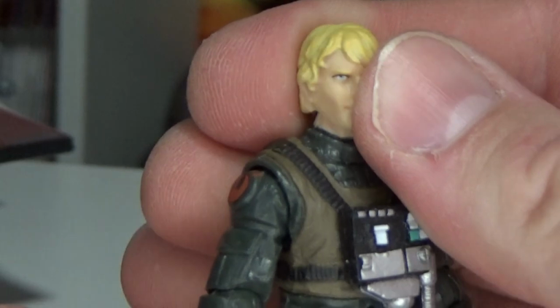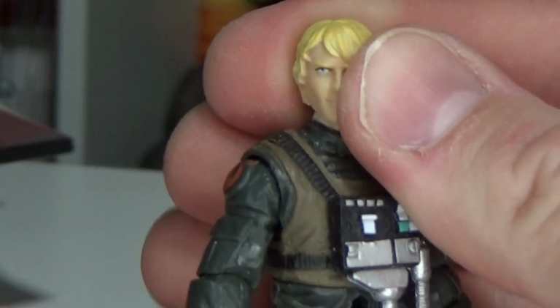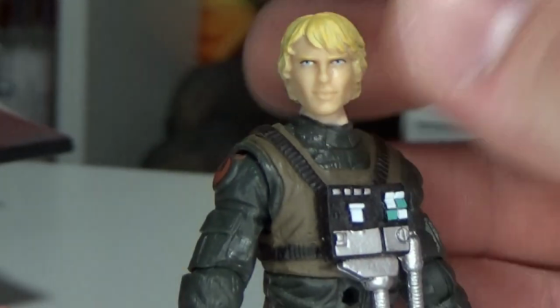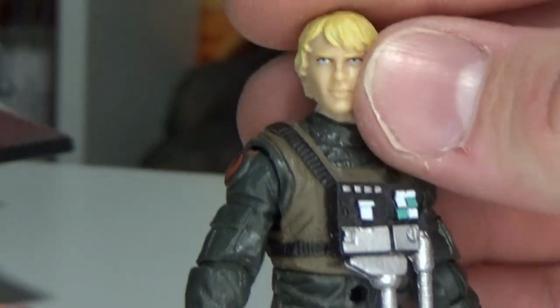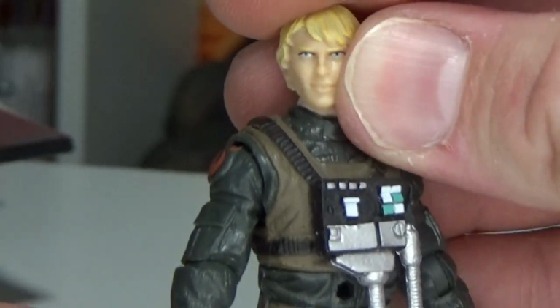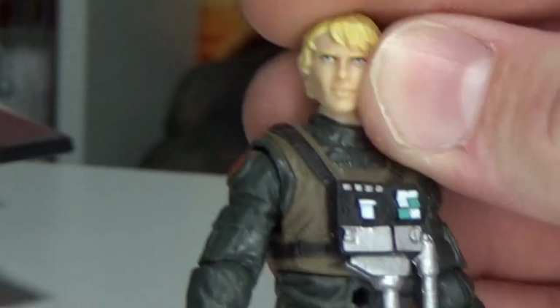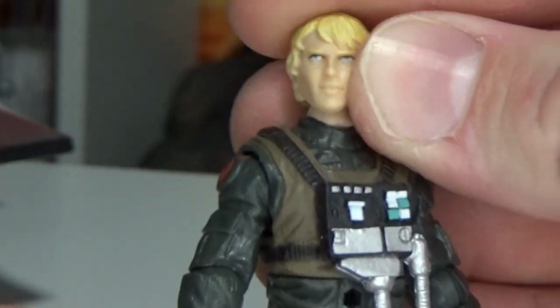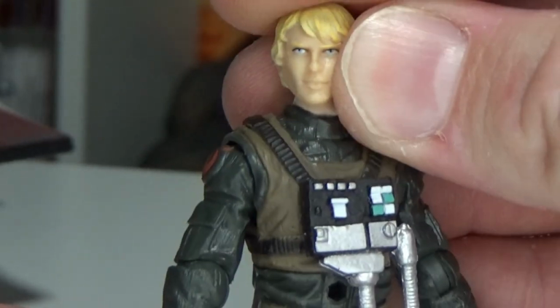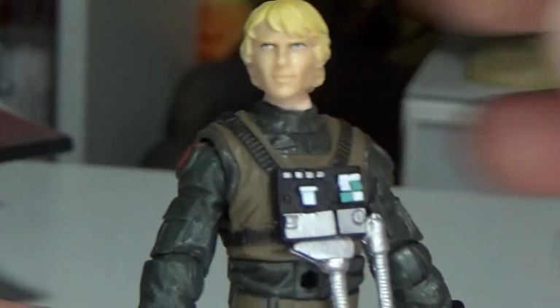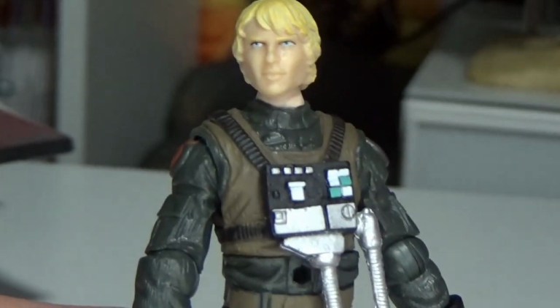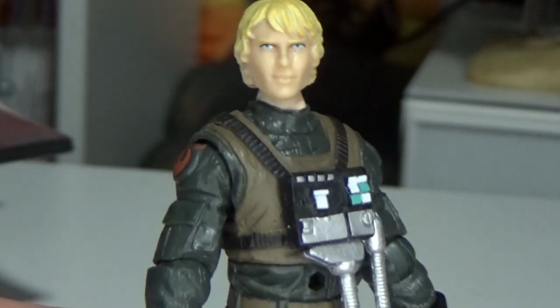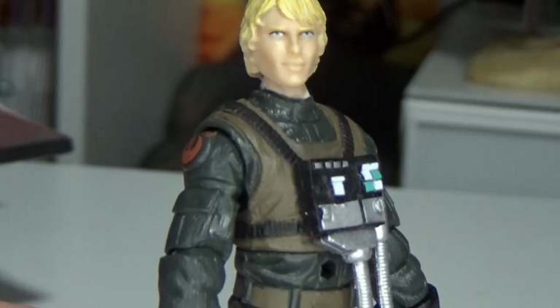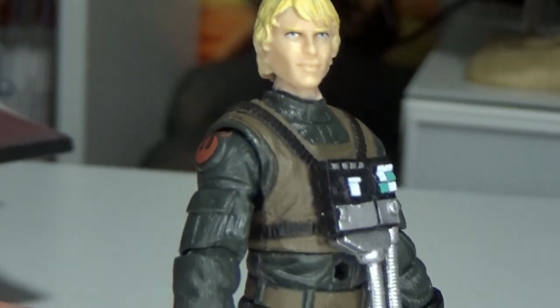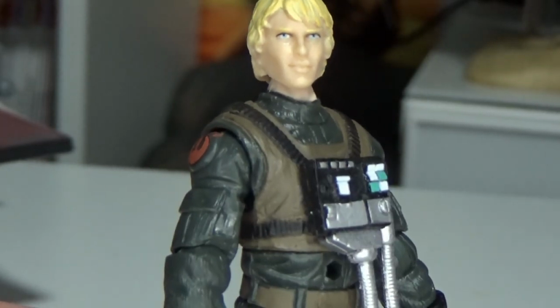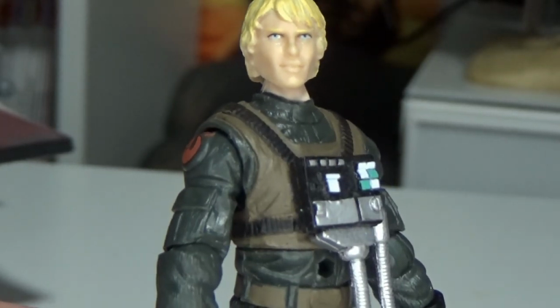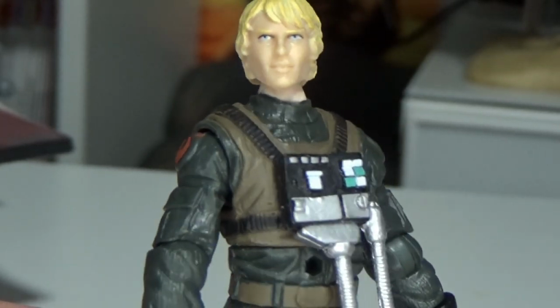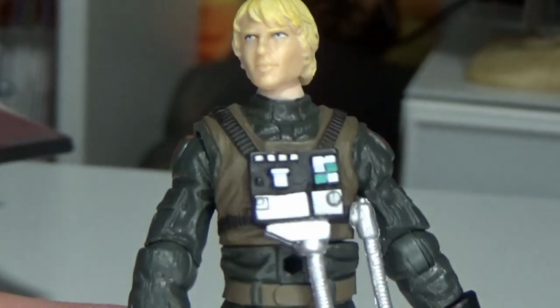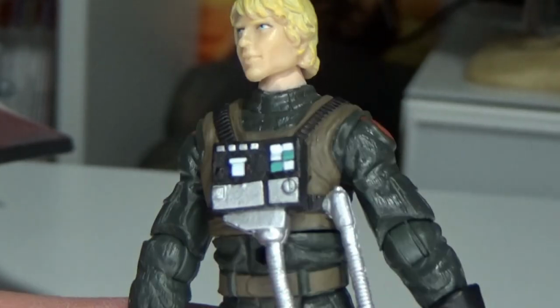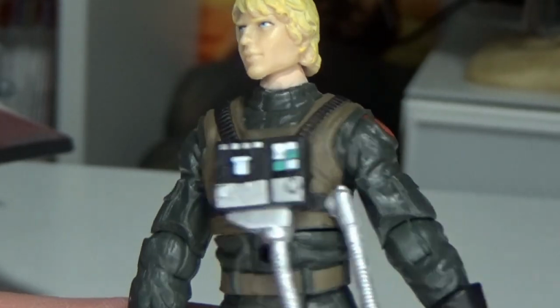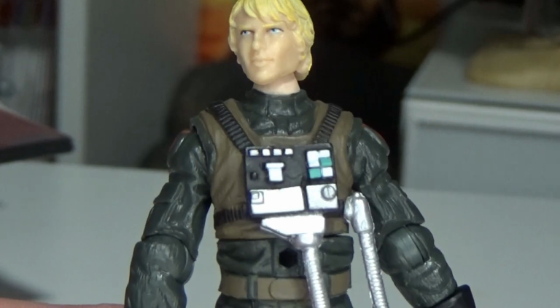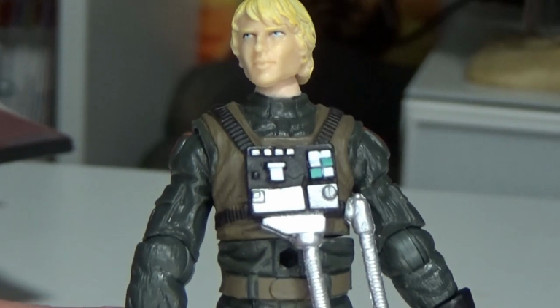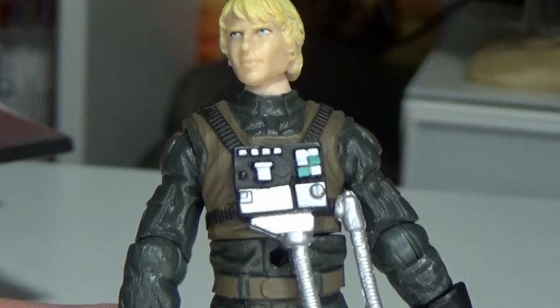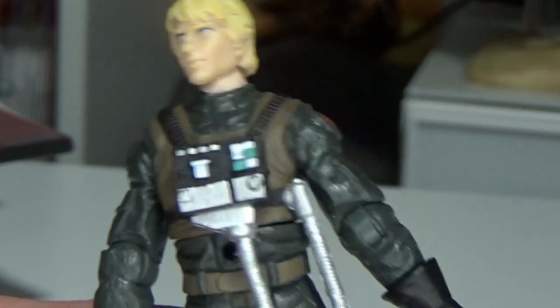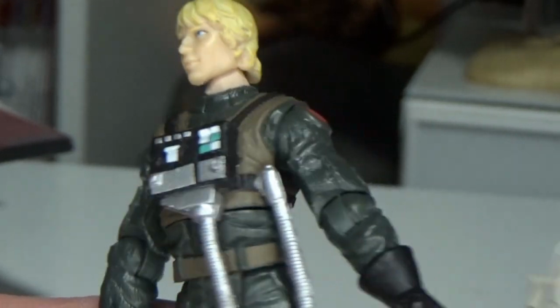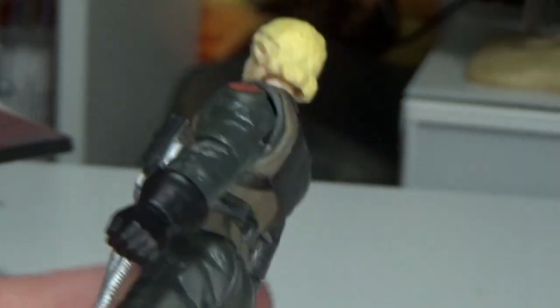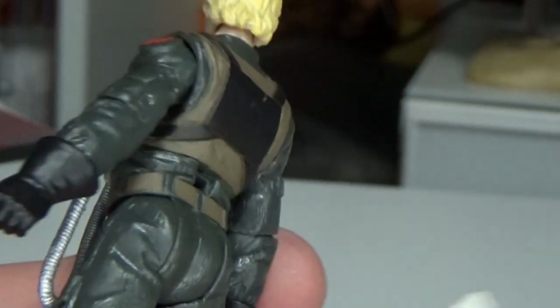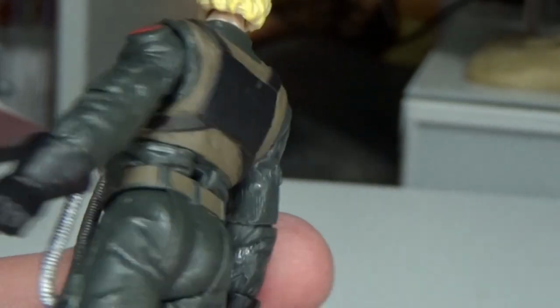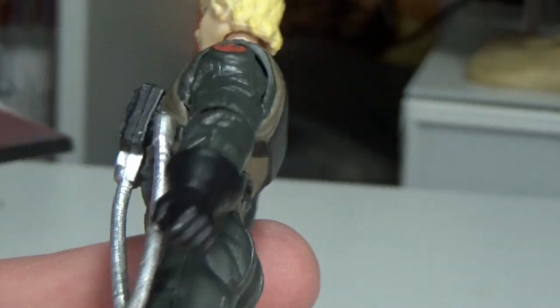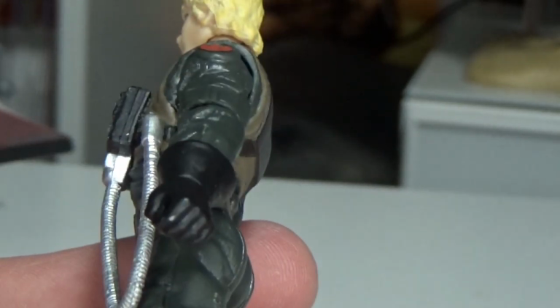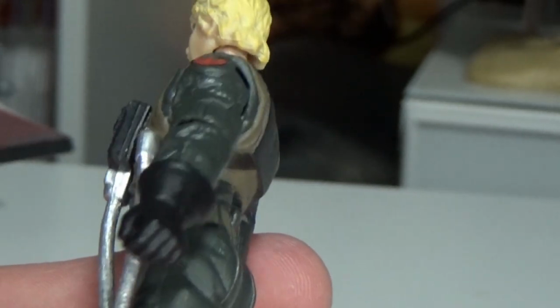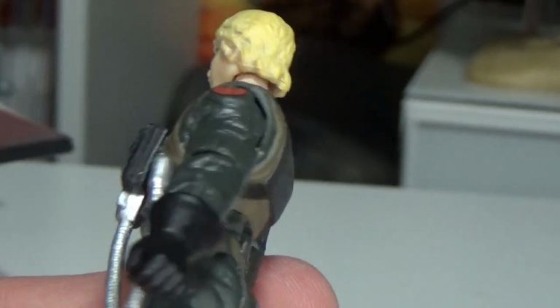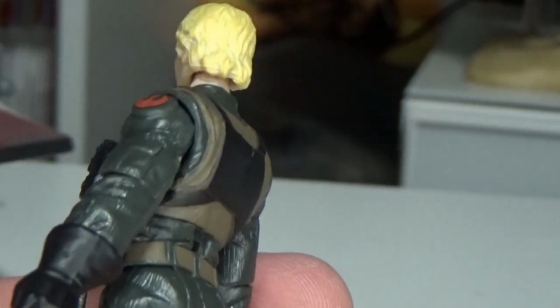I believe this guy featured more in the comics. But yeah, let's add the rest of this flight gear now.